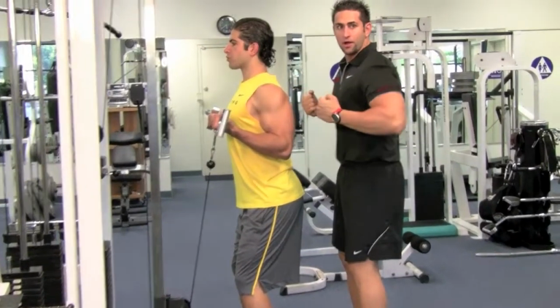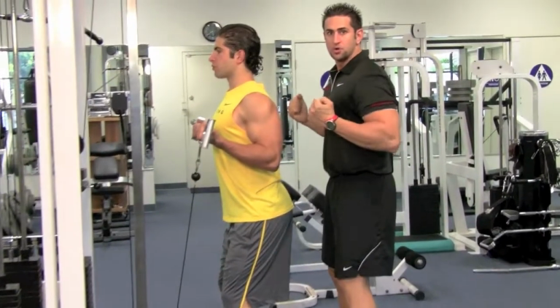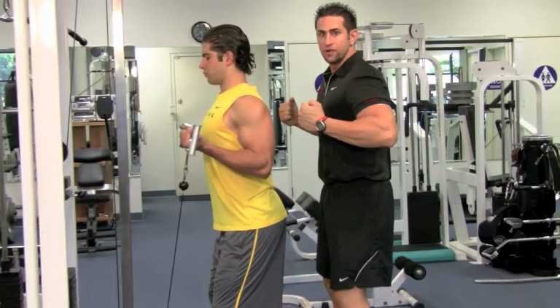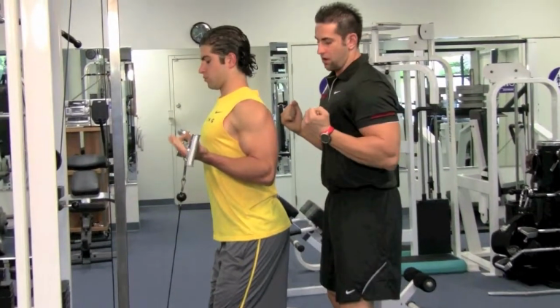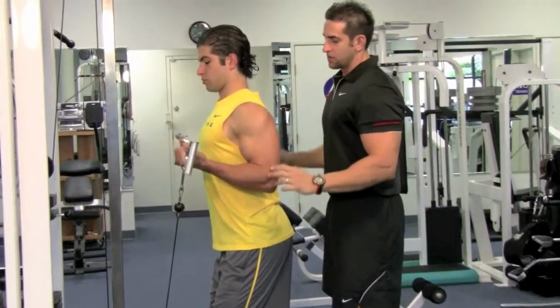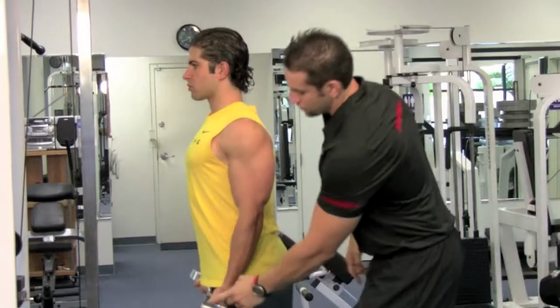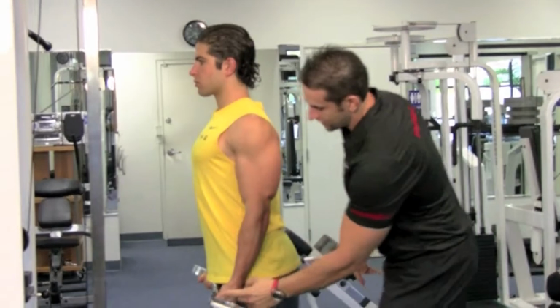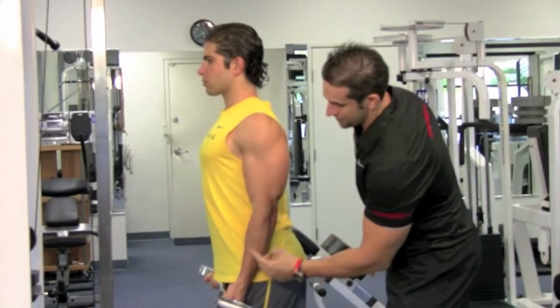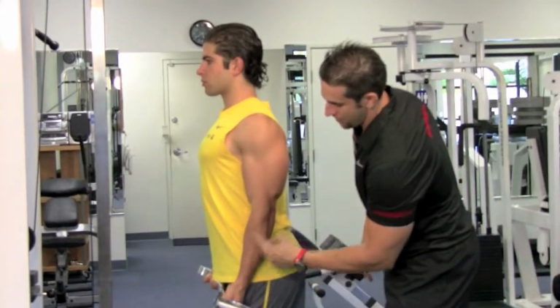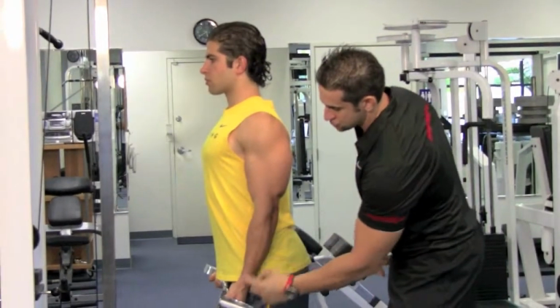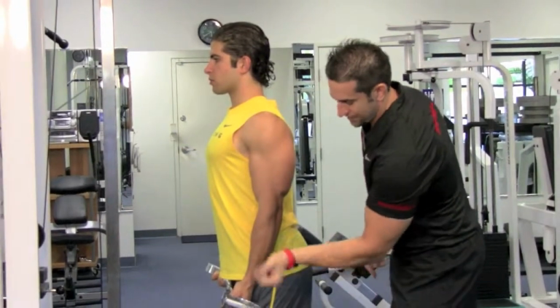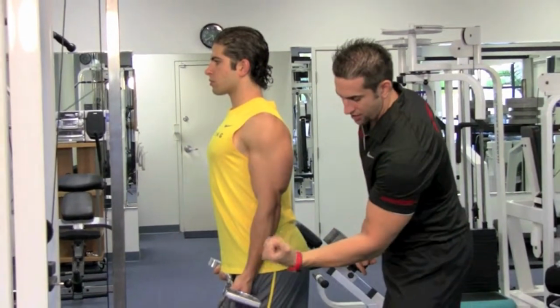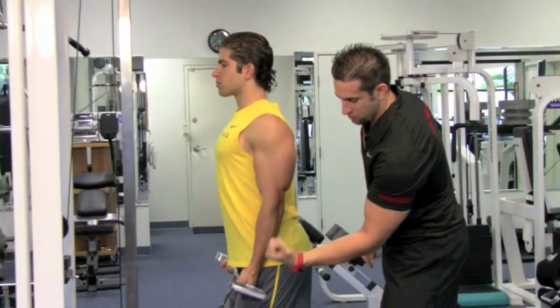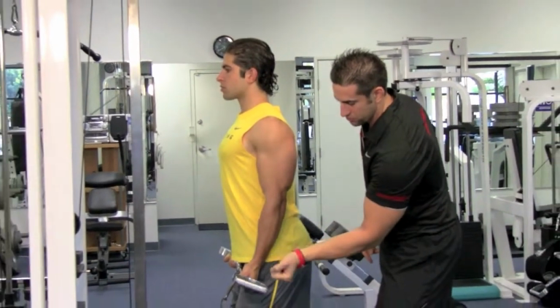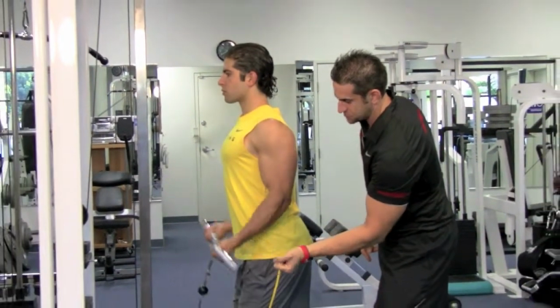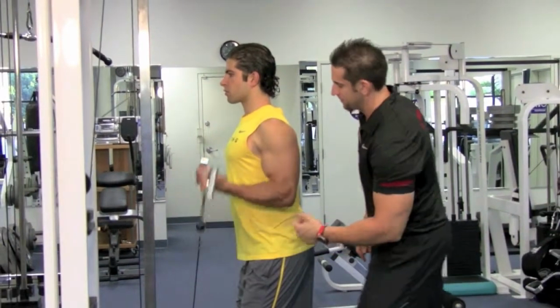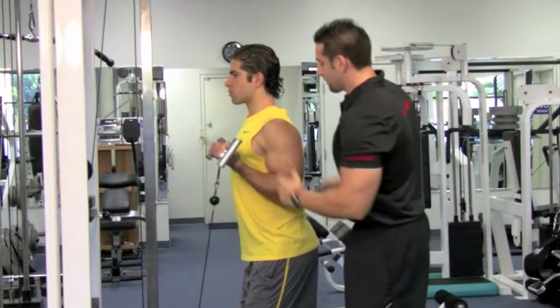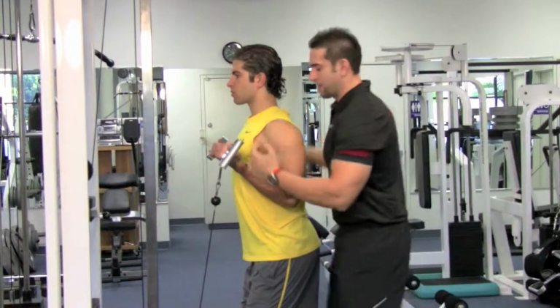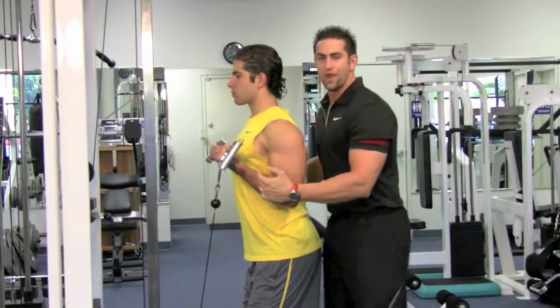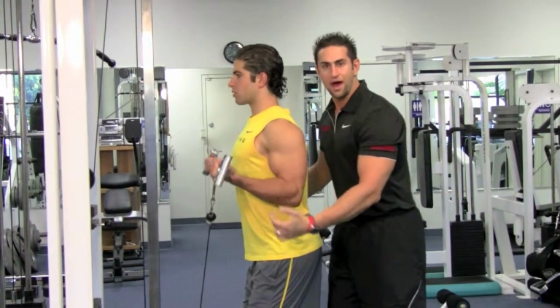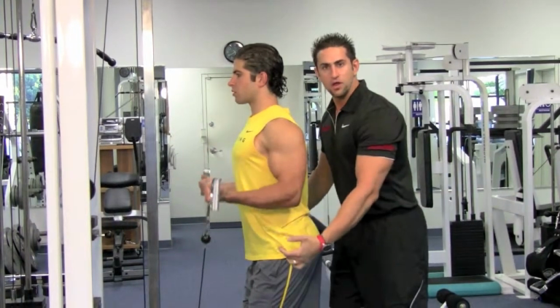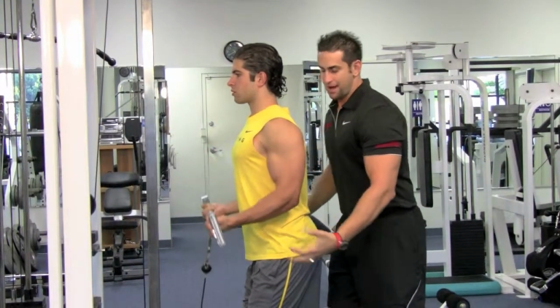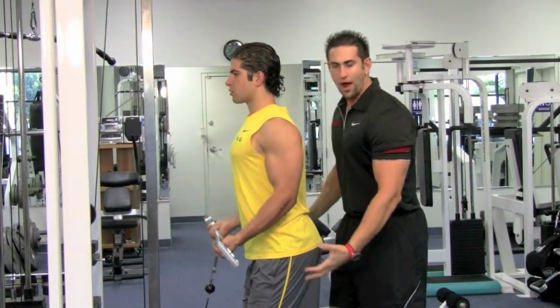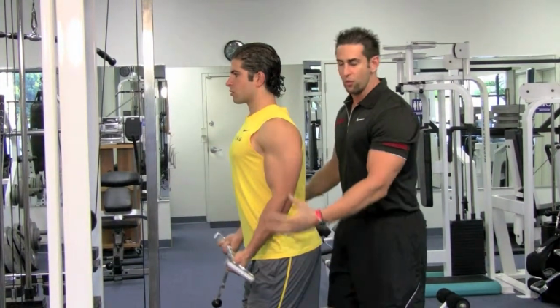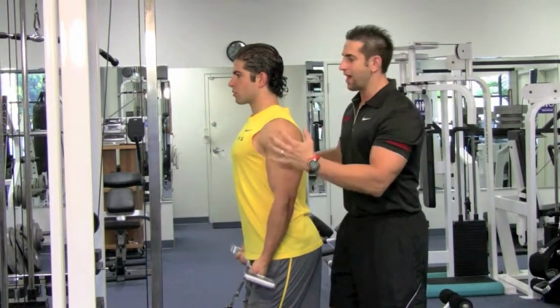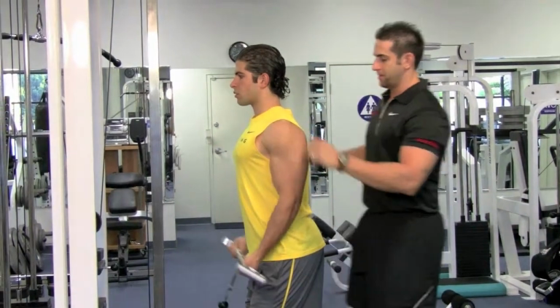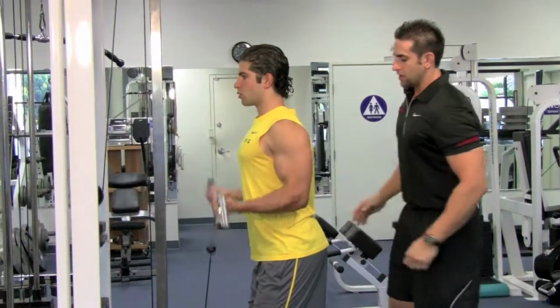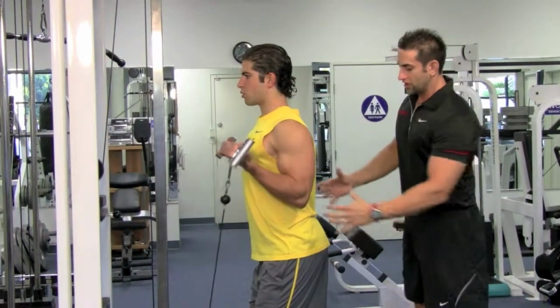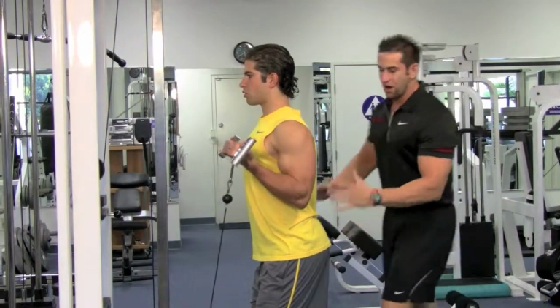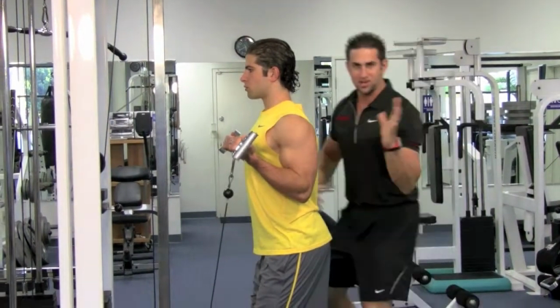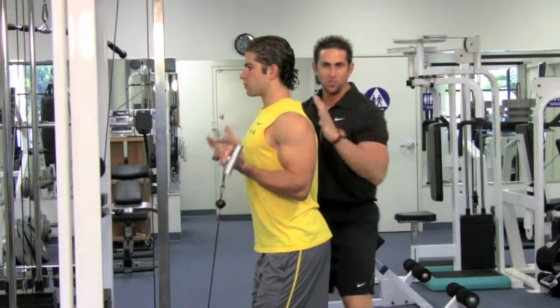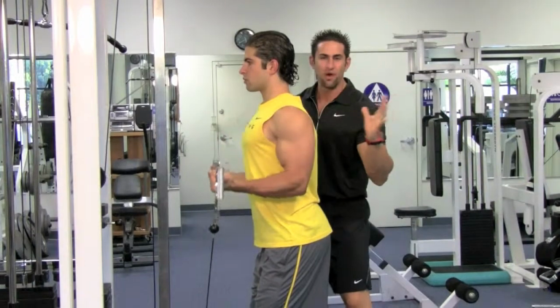Keep your elbows in — you don't want your elbows moving around. Look at his wrists; they're nice and straight. He's not going to move them around during the set. Breathe in on the way down and blow out on the way up. Look at his body — he's not swaying around.